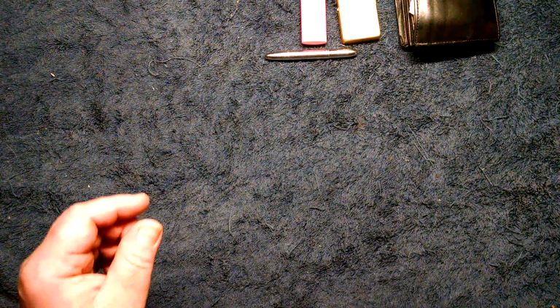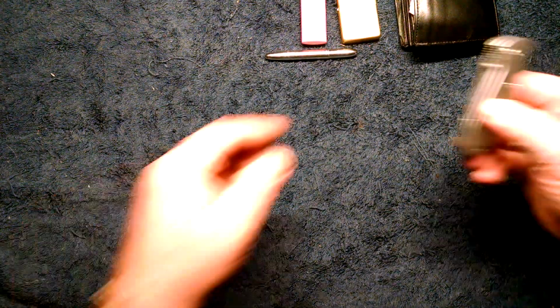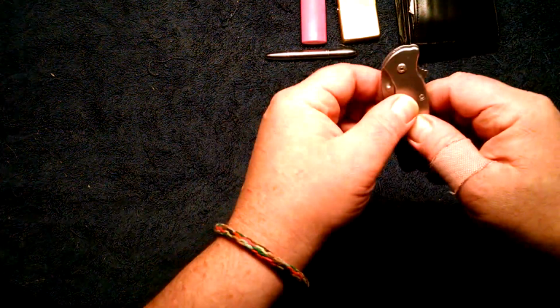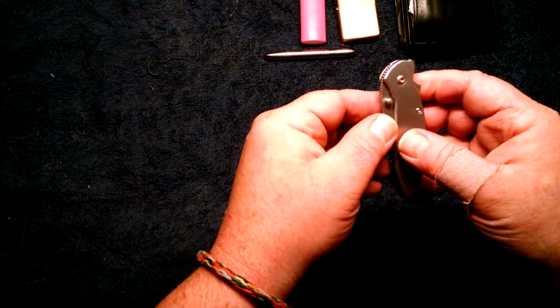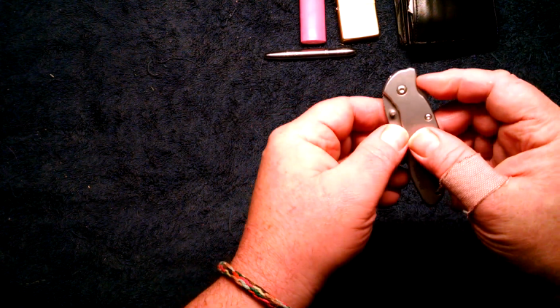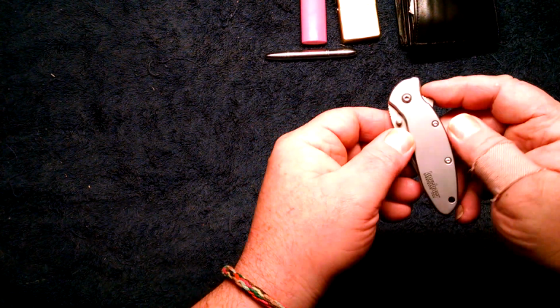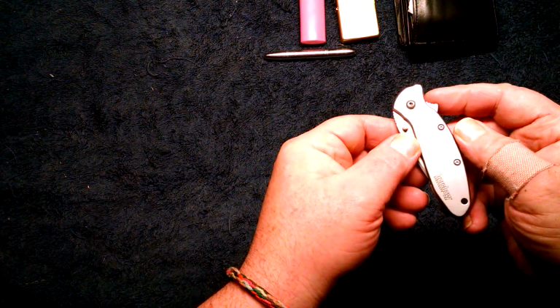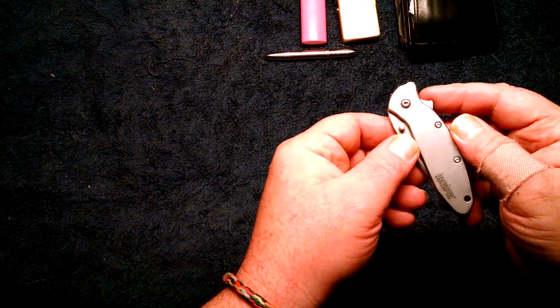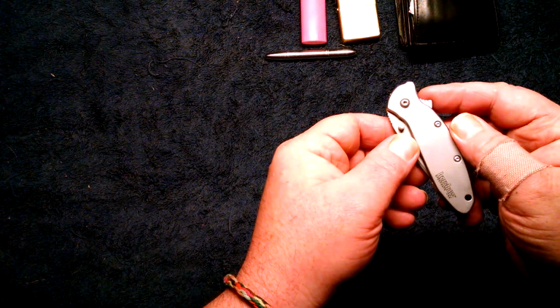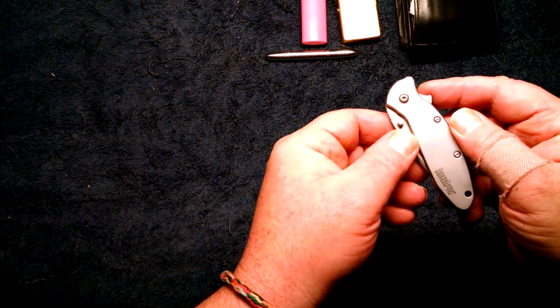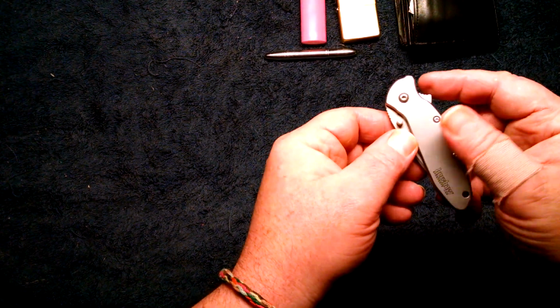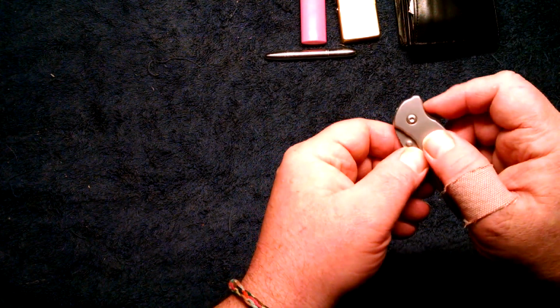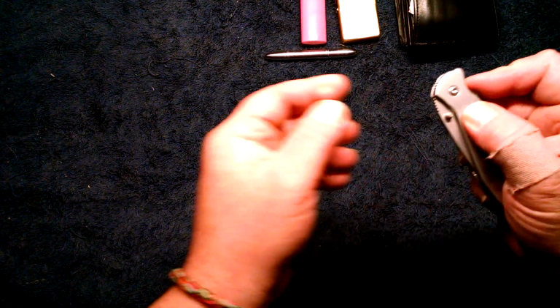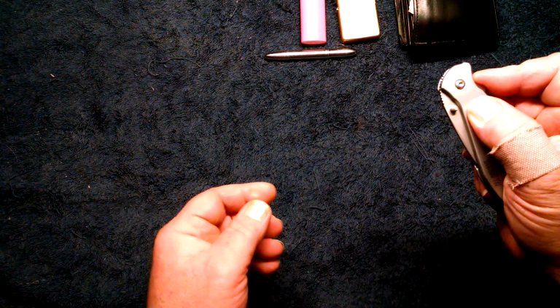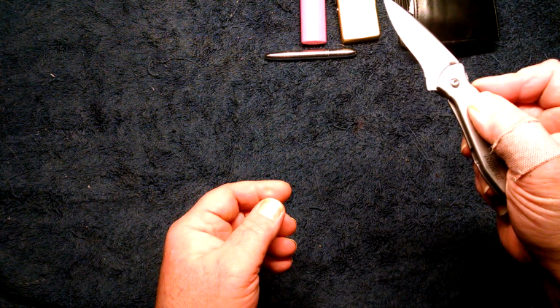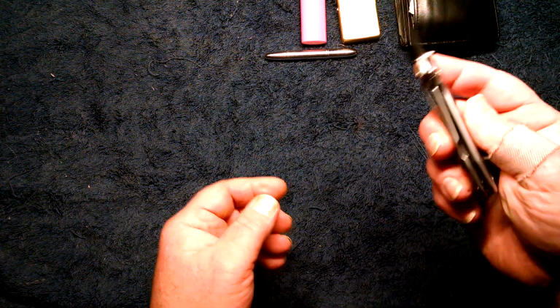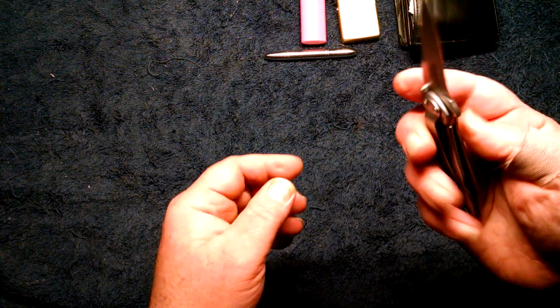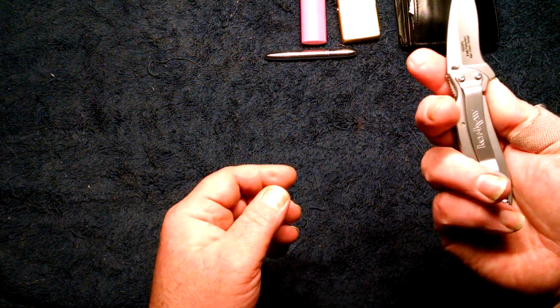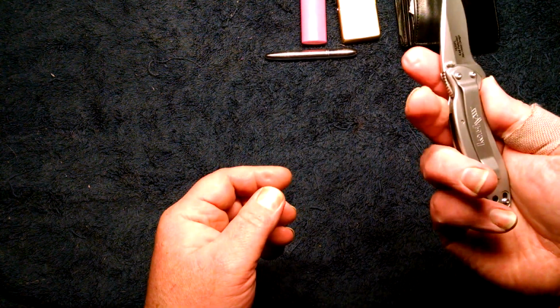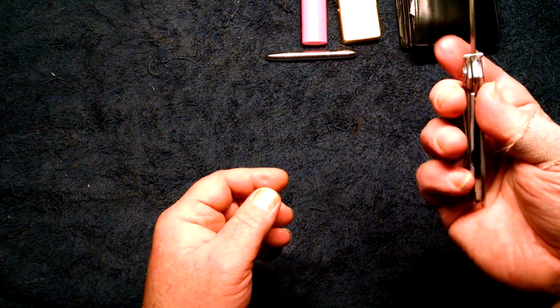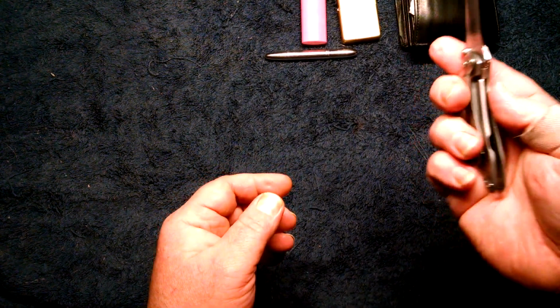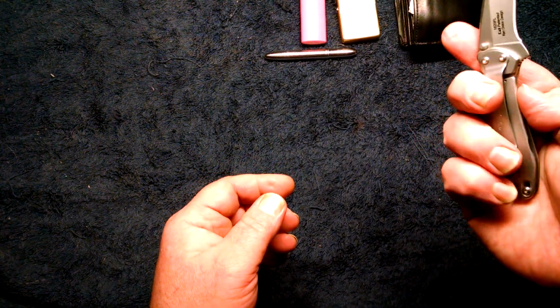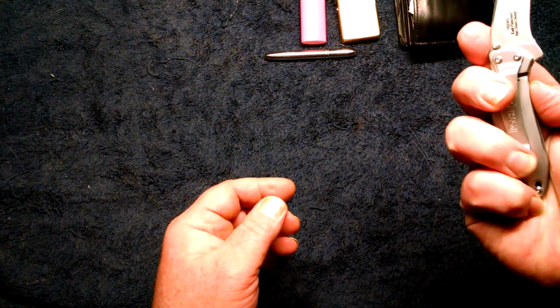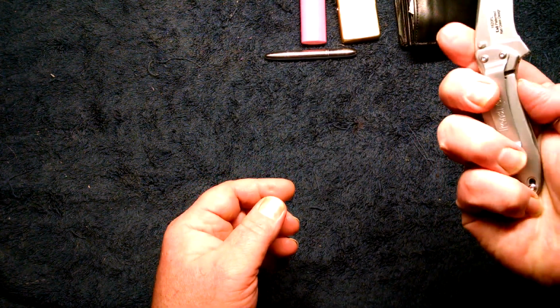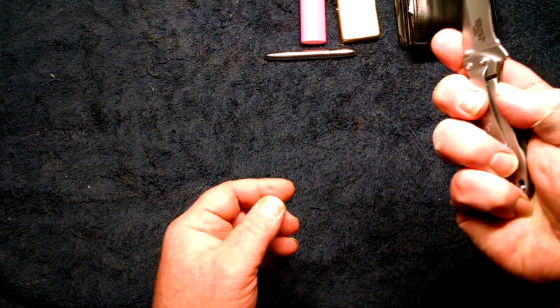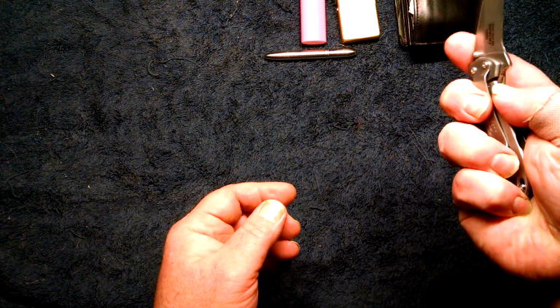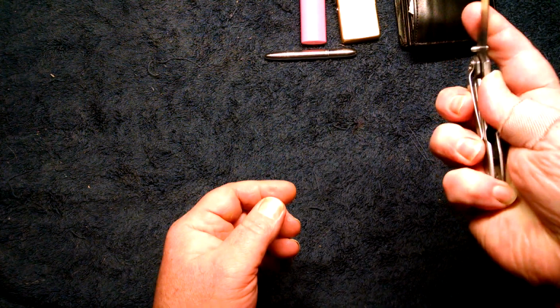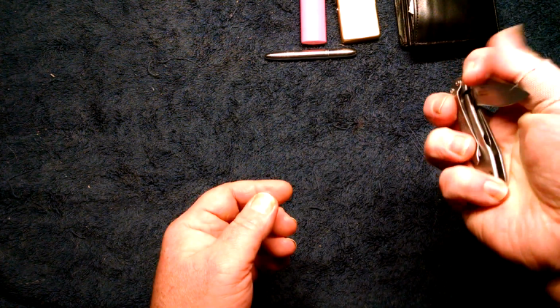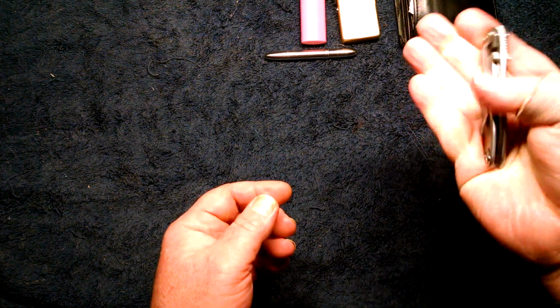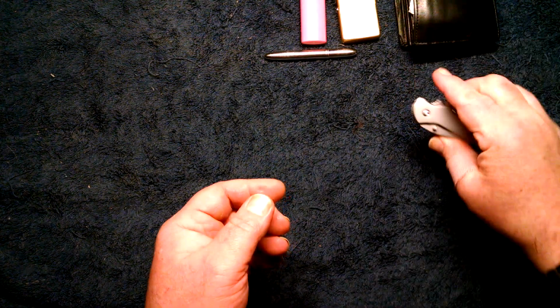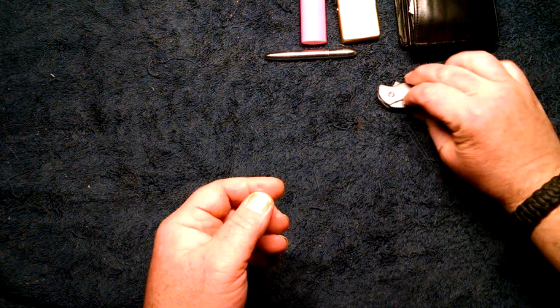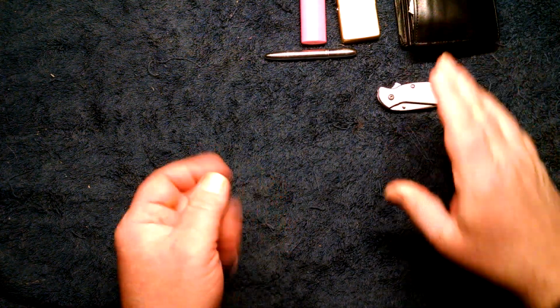Of course, you saw this in the last video. This is the Kershaw 1620FL Ken Onion. It's a great knife — very, very handy, very light. I like it a lot.